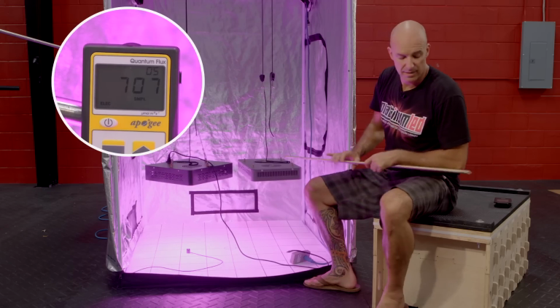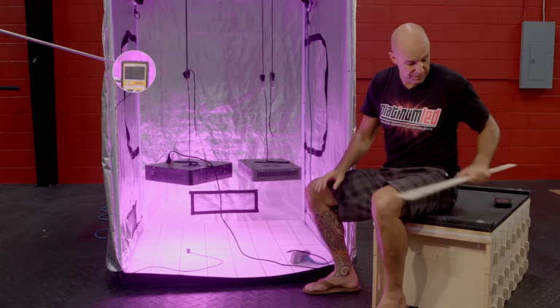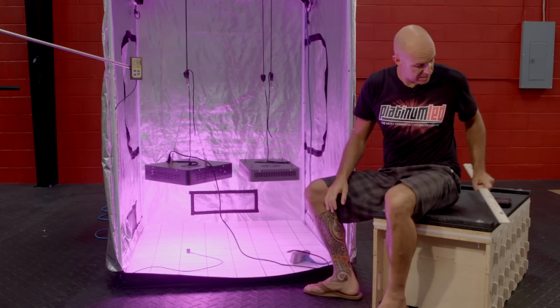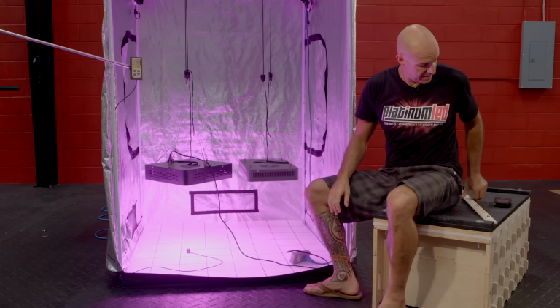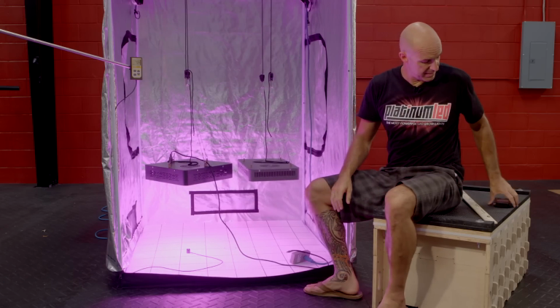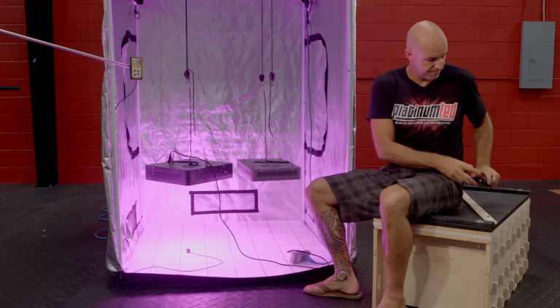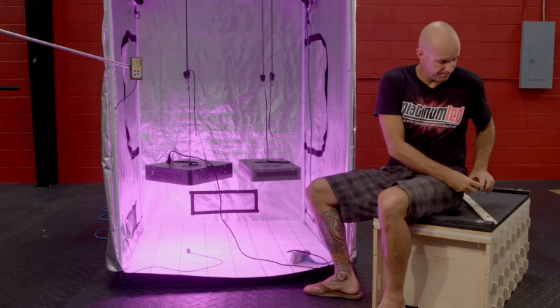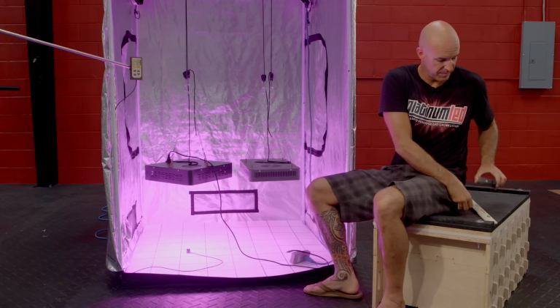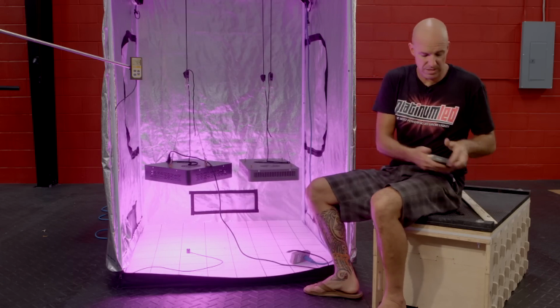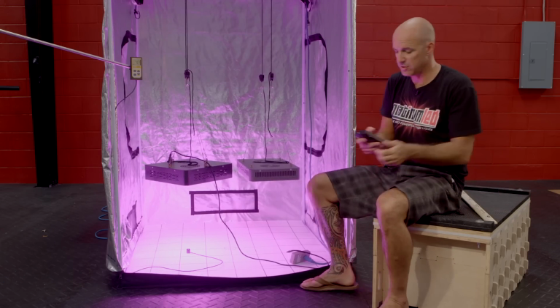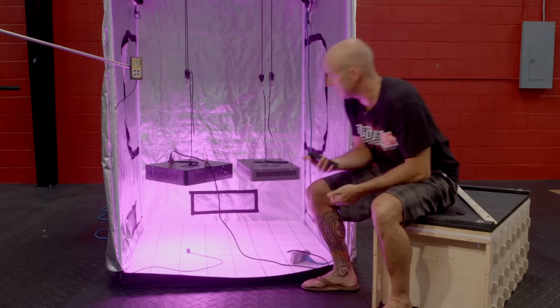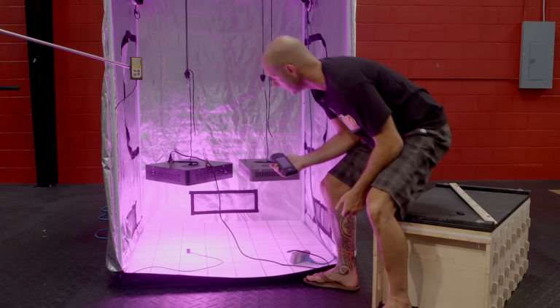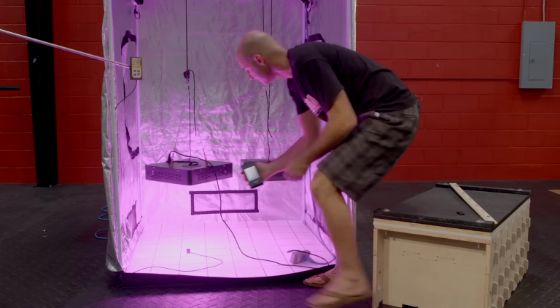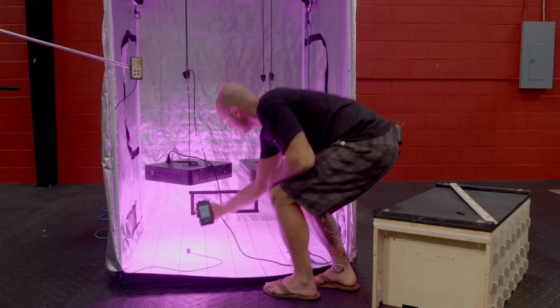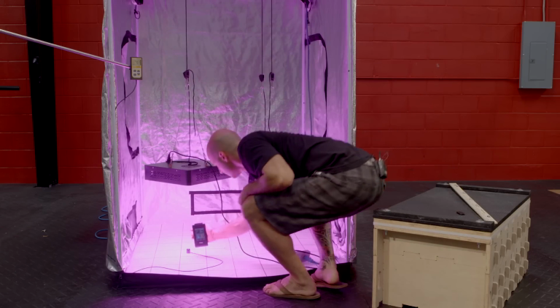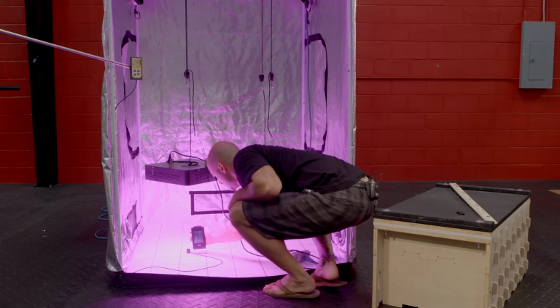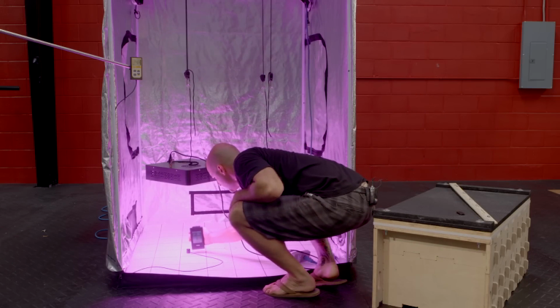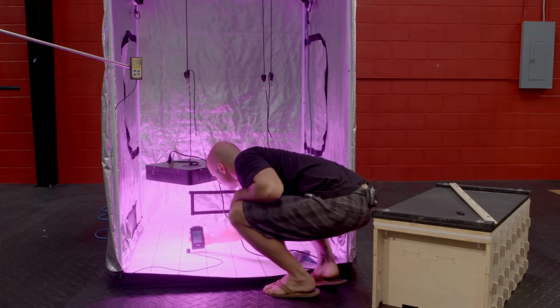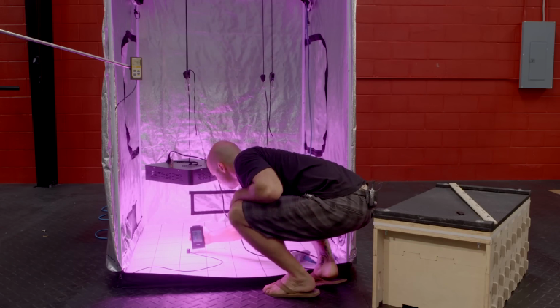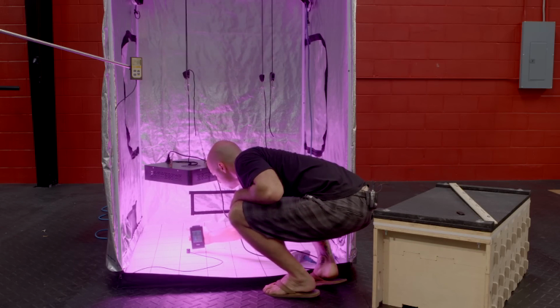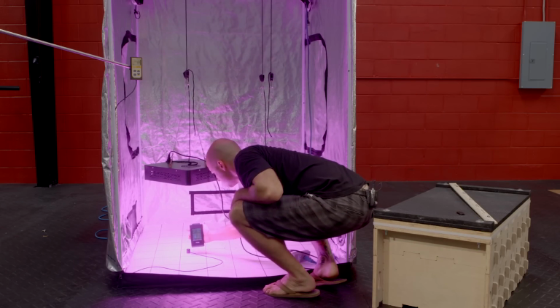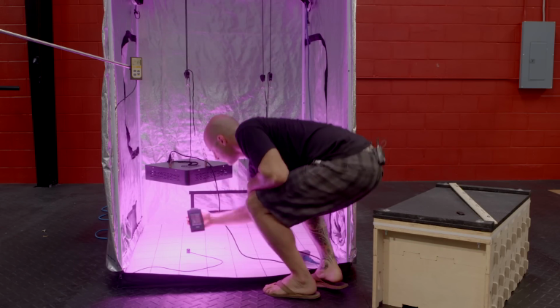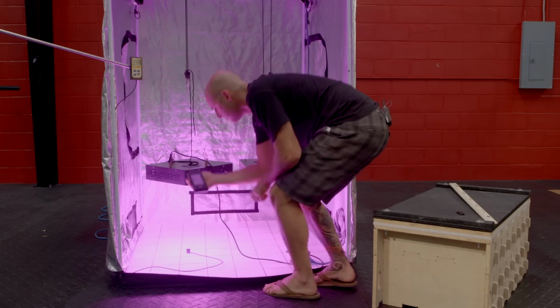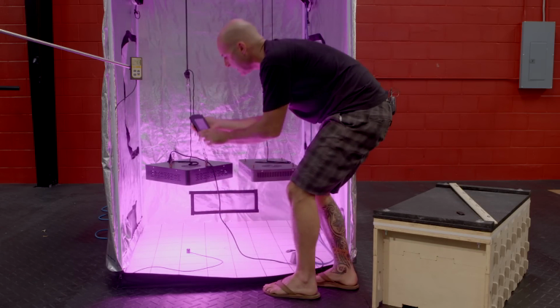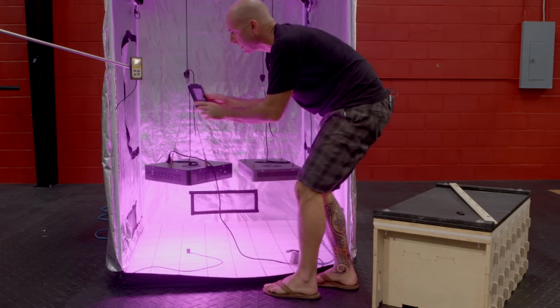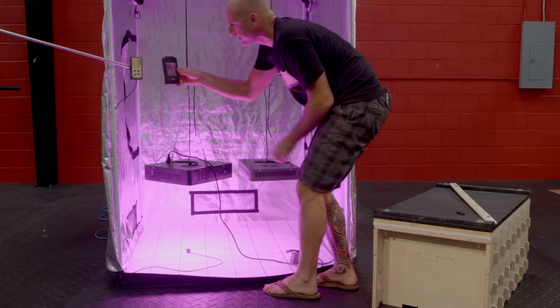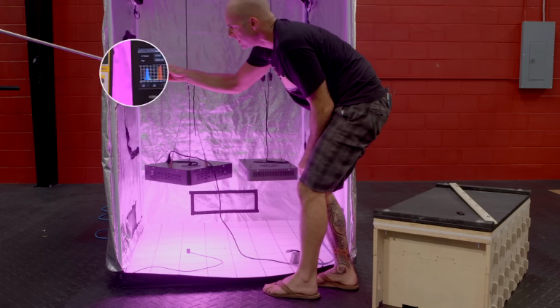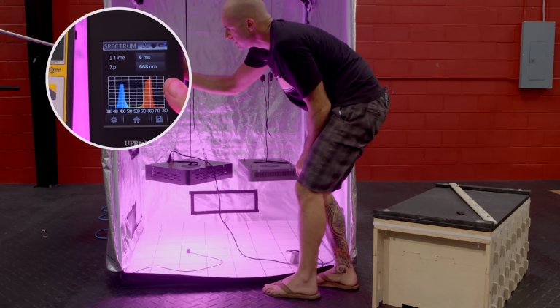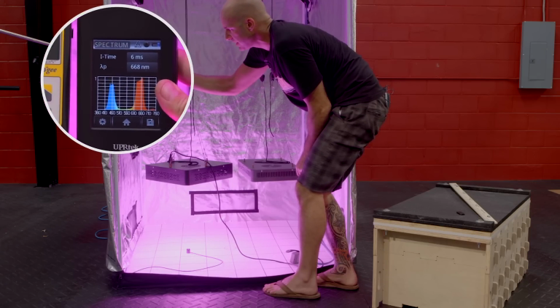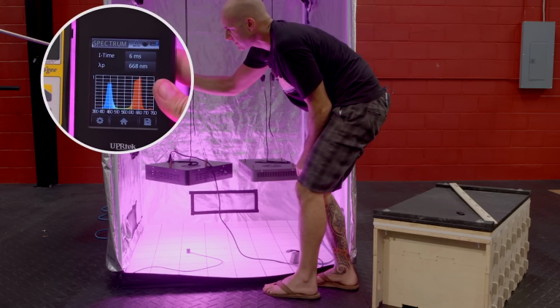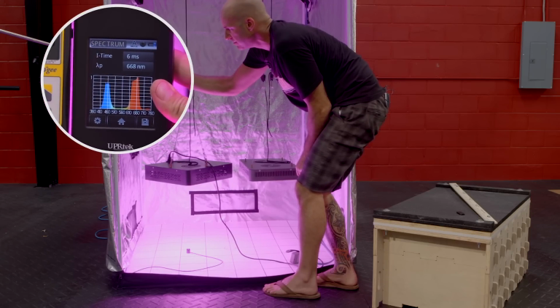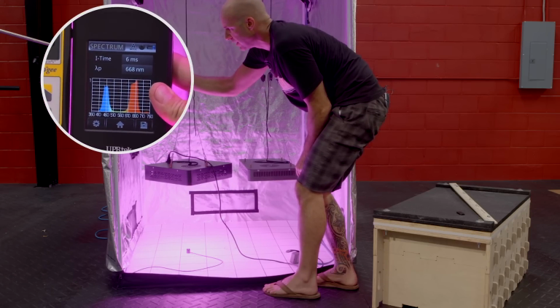Then we'll give a quick spectral analysis using our UPR Tech Monitor. And here we can see two distinct pinks, blue and red.